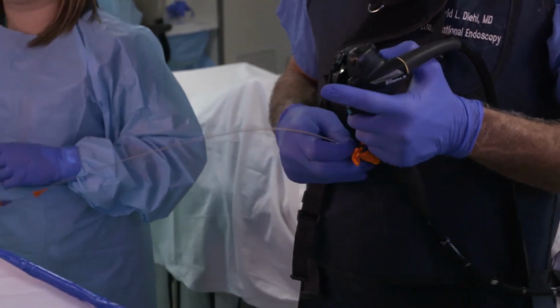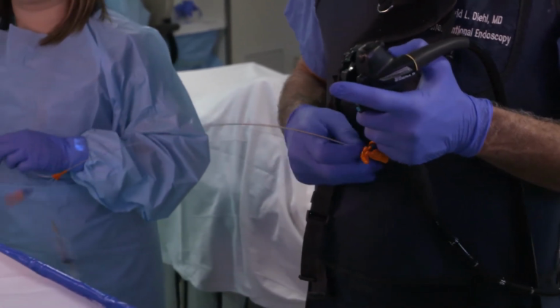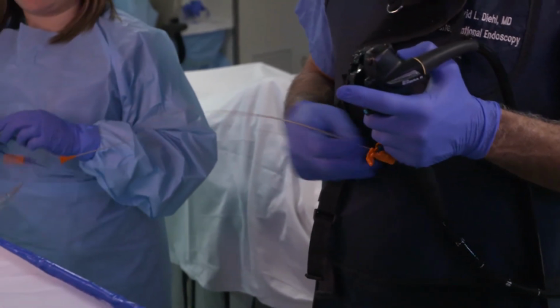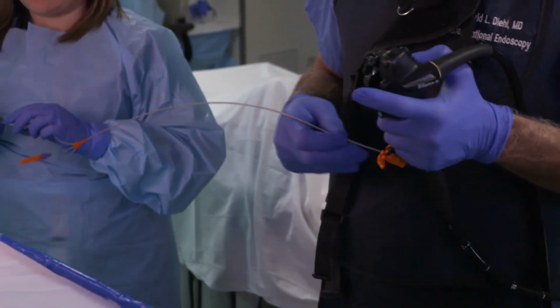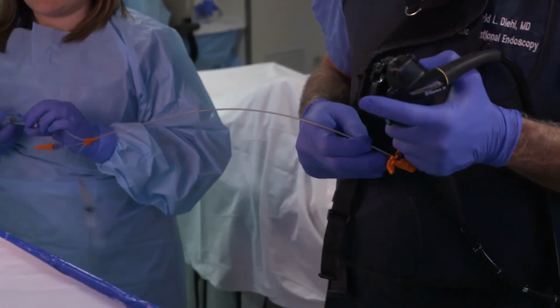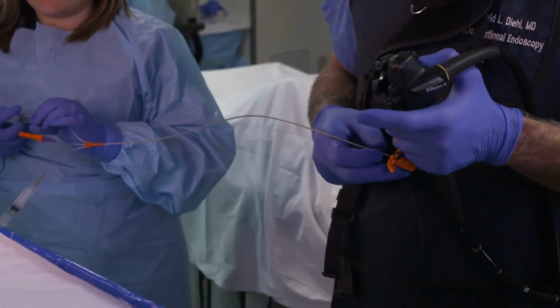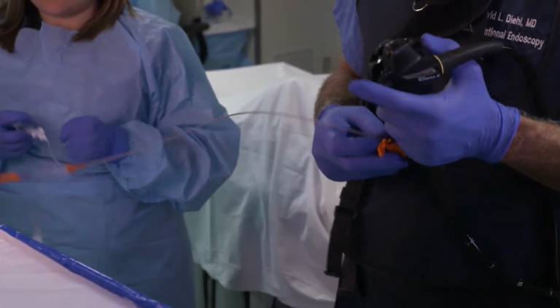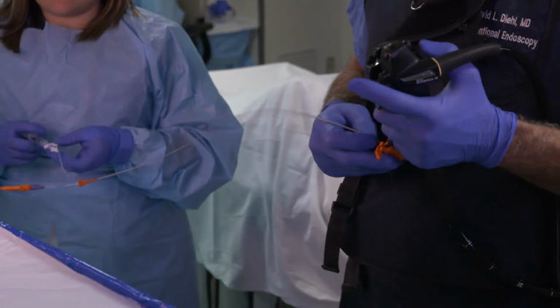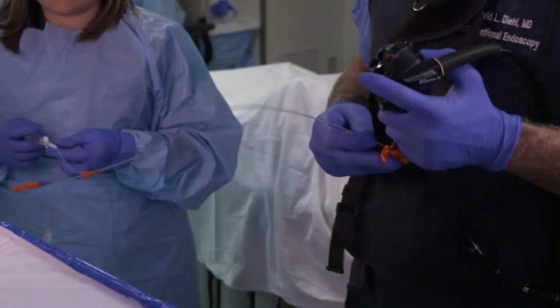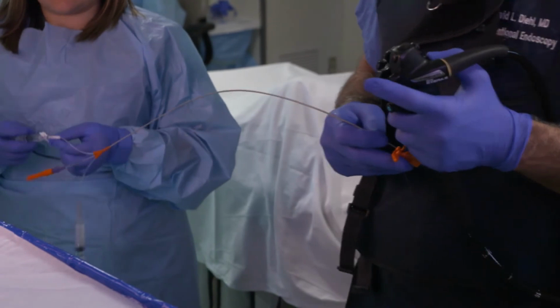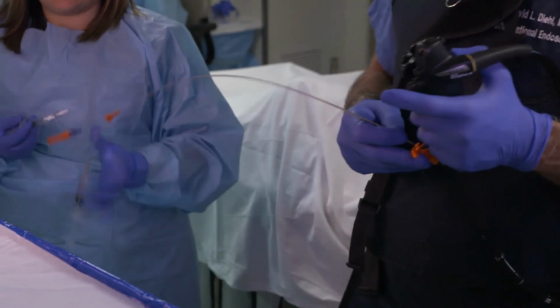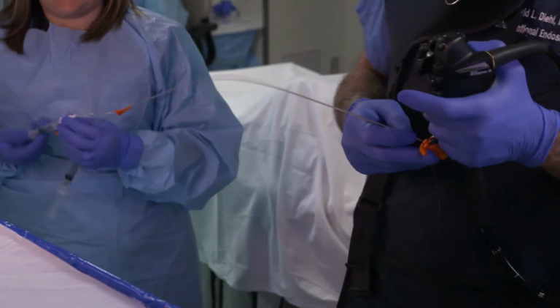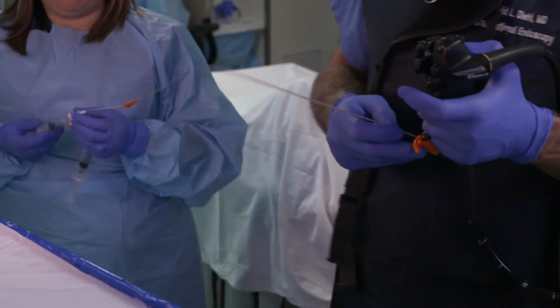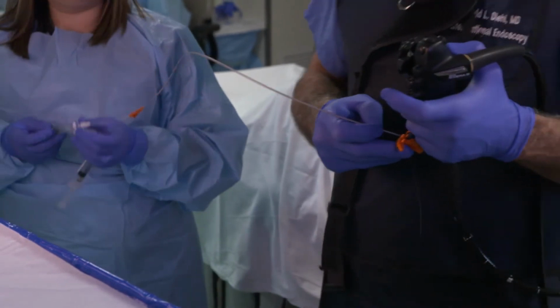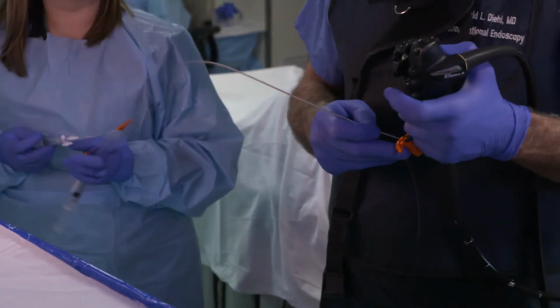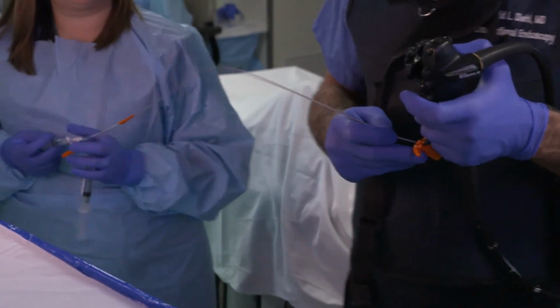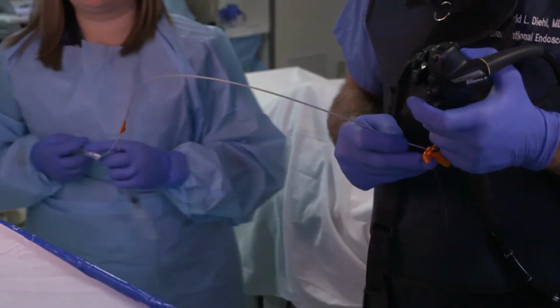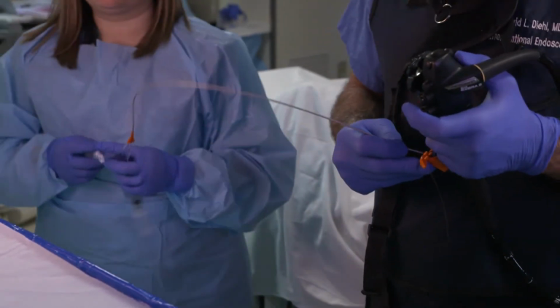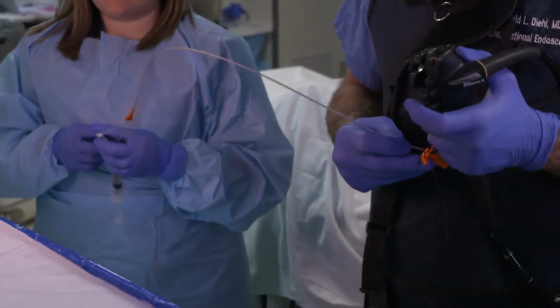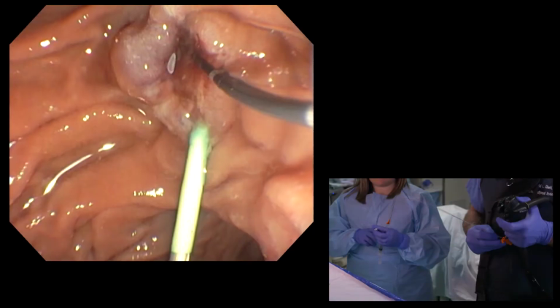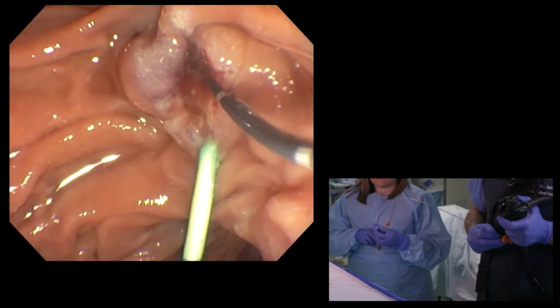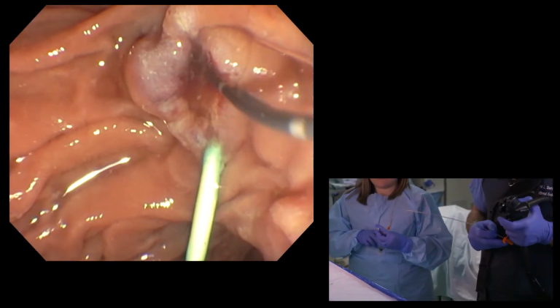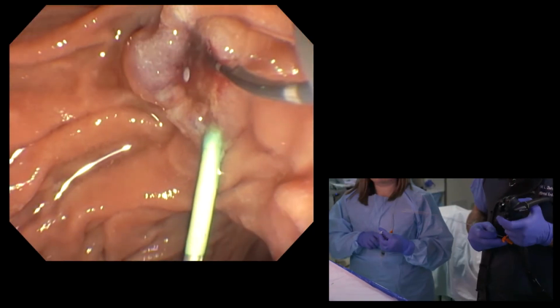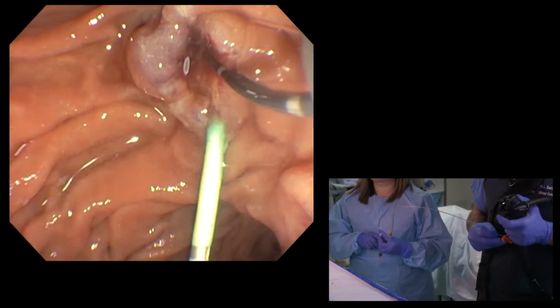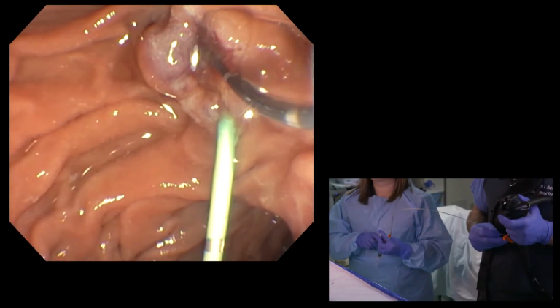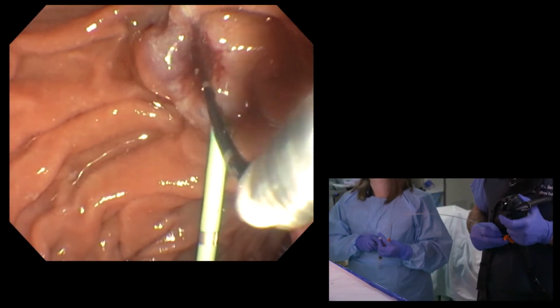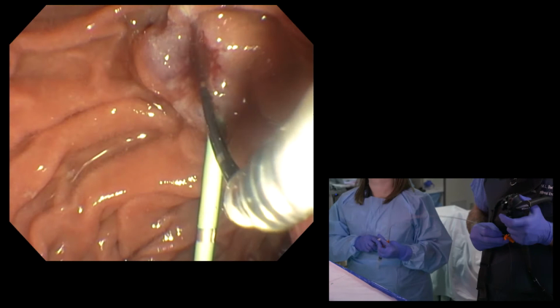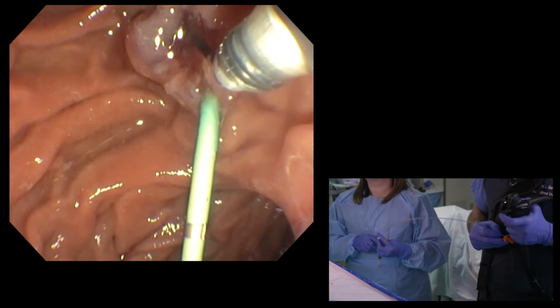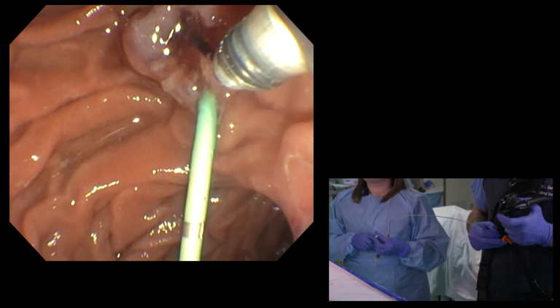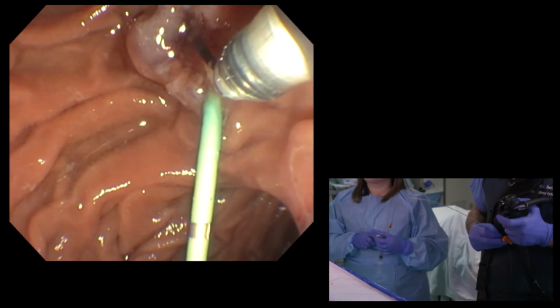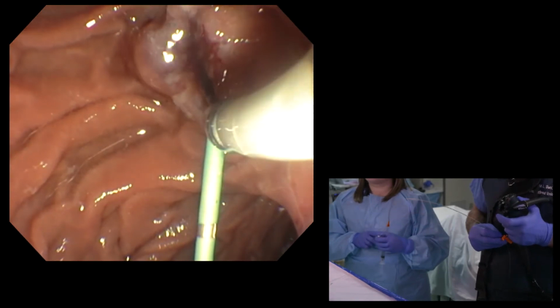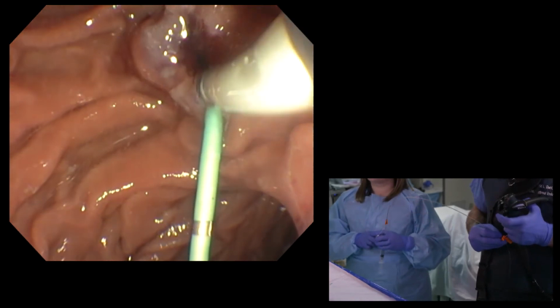That balloon goes from eight and a half to fifteen millimeters, so you have a huge range of sizes, but we'll go for the eight and a half.